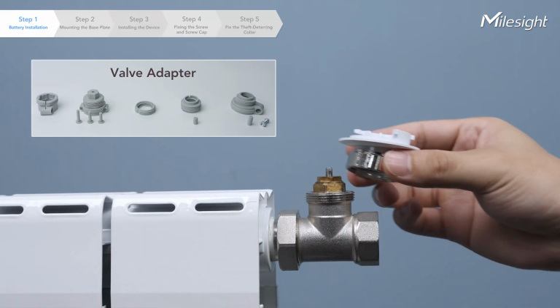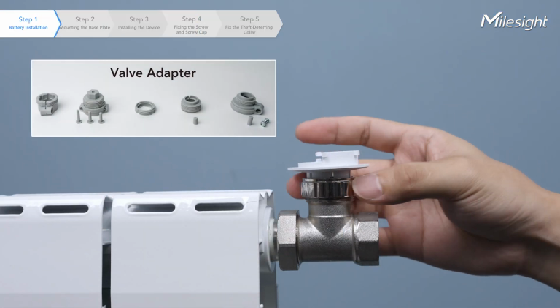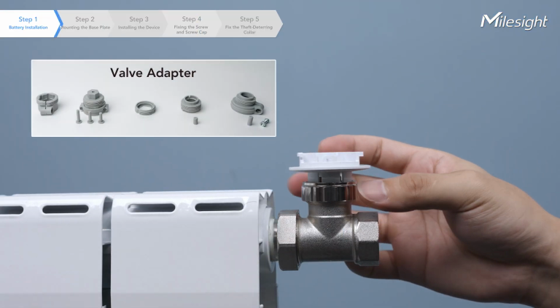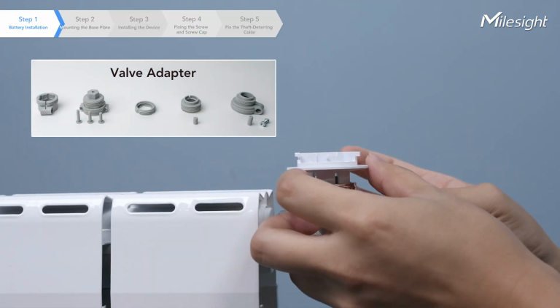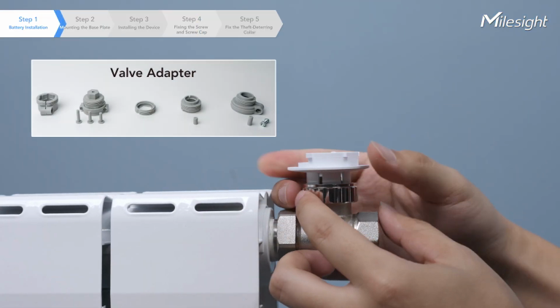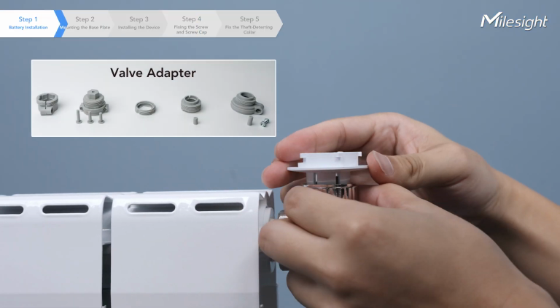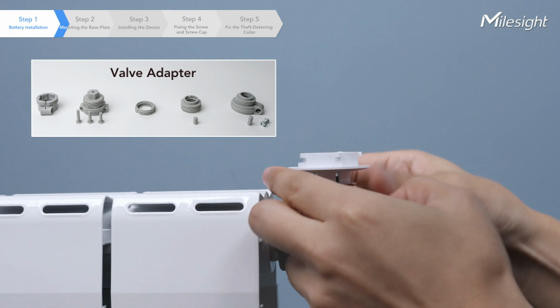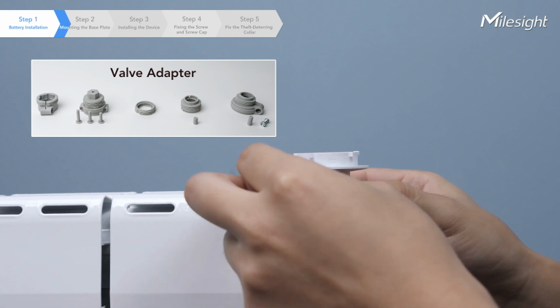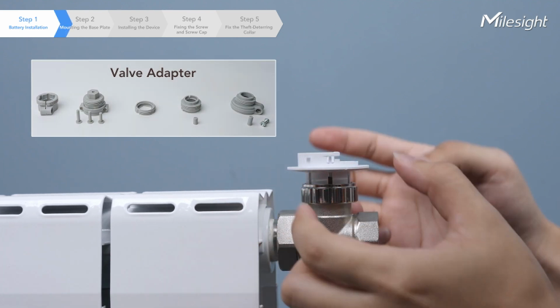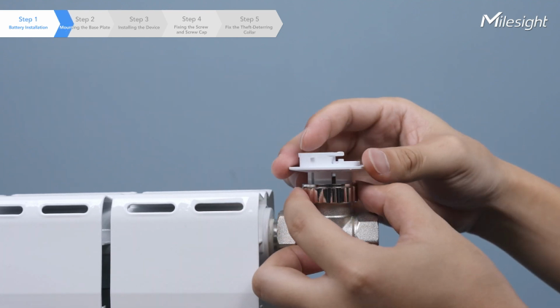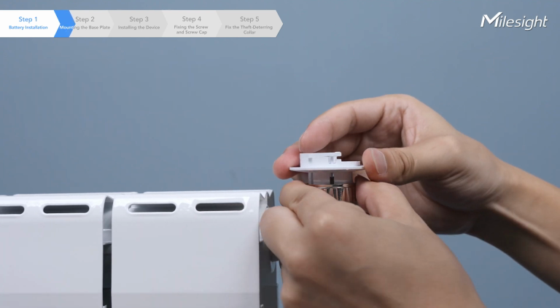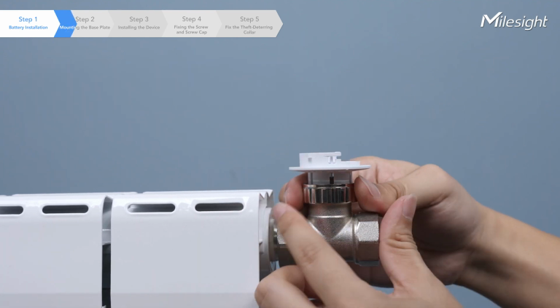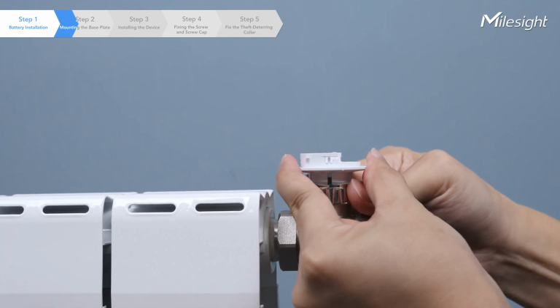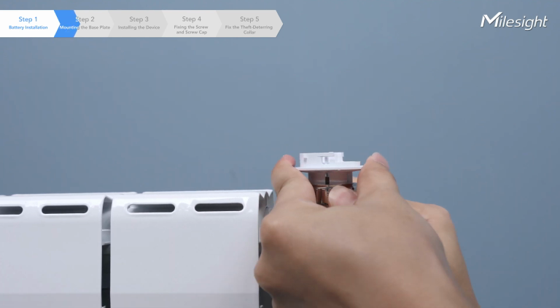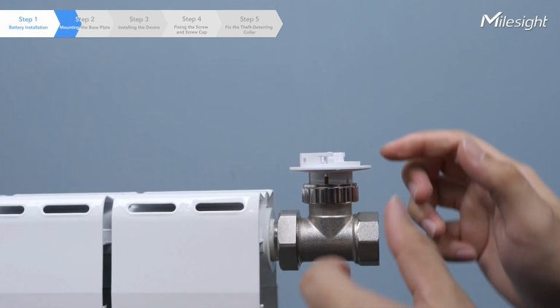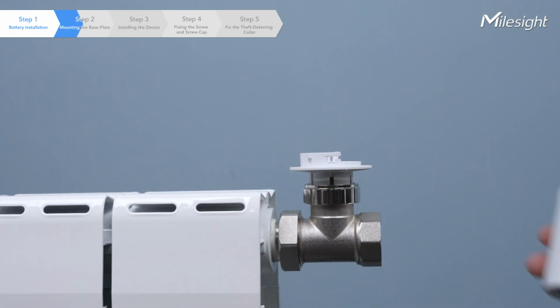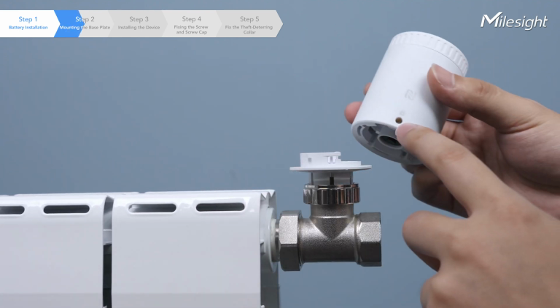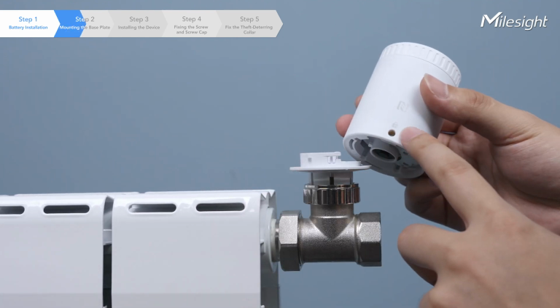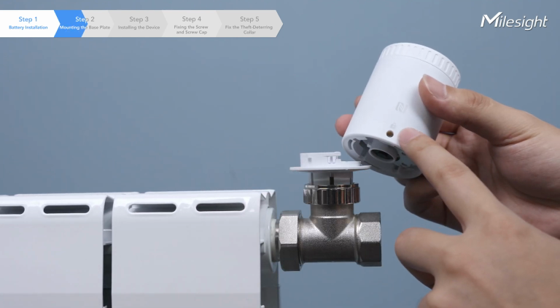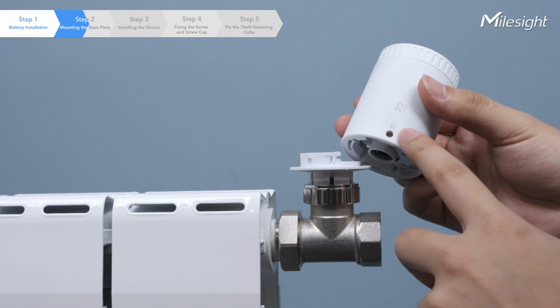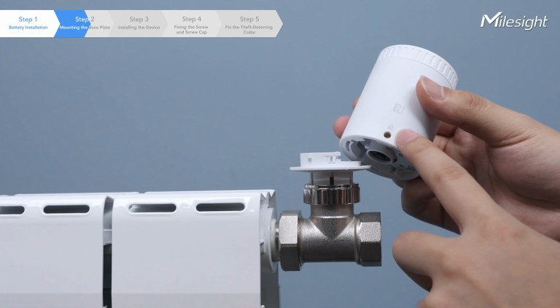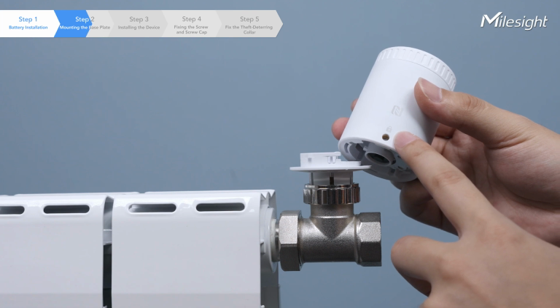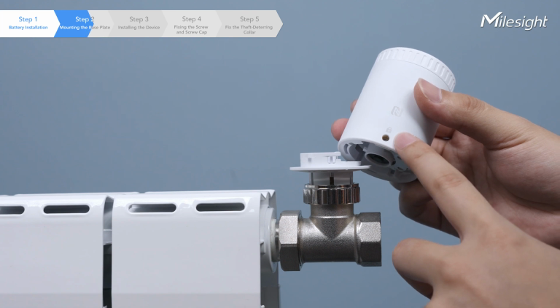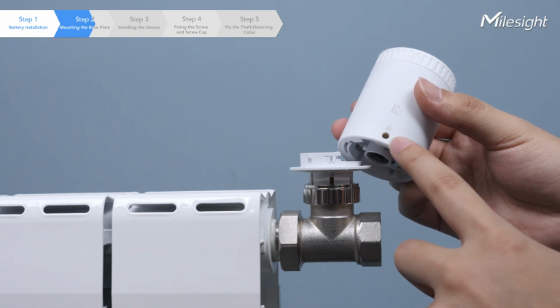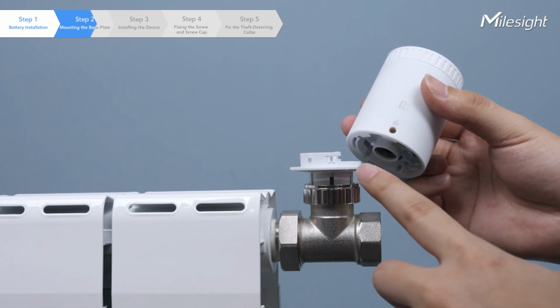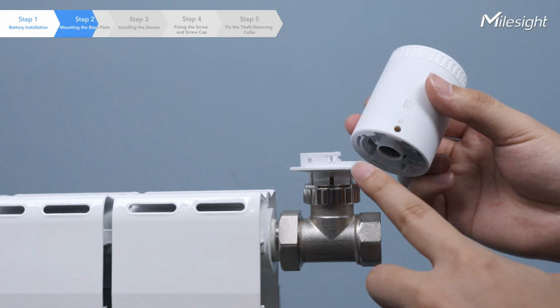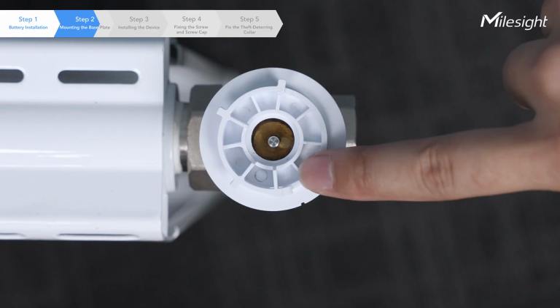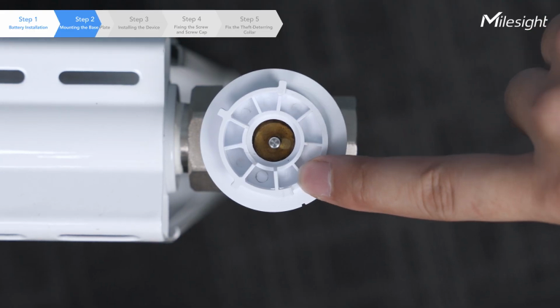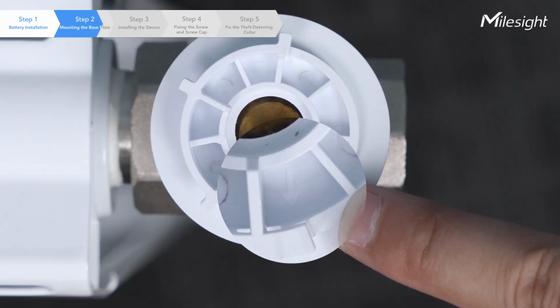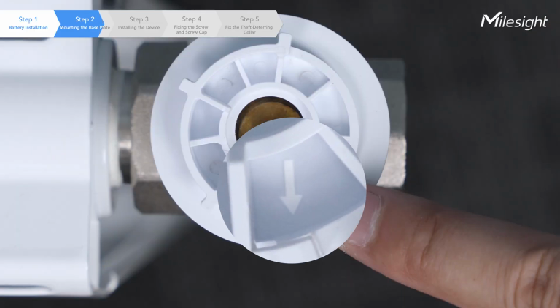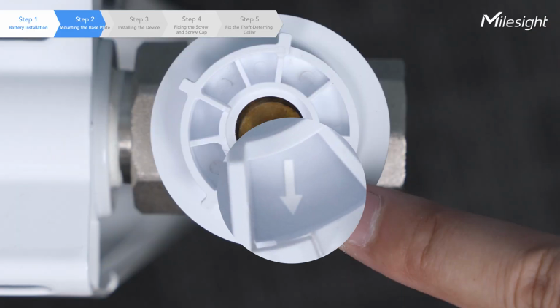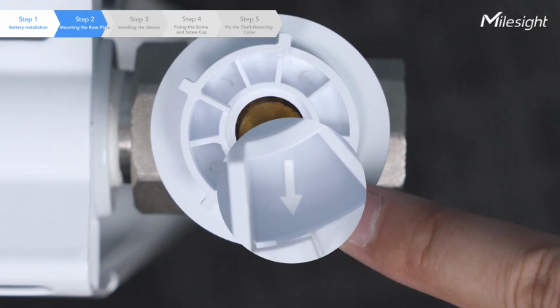Place the base plate on the valve or valve adapter. Make sure to screw it tightly. Remember, the arrow on the base plate should face into the direction you want the screen to face.